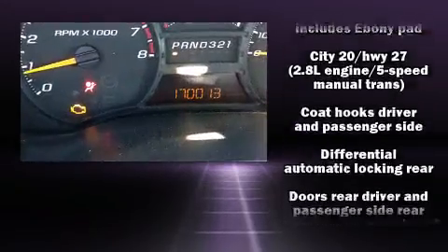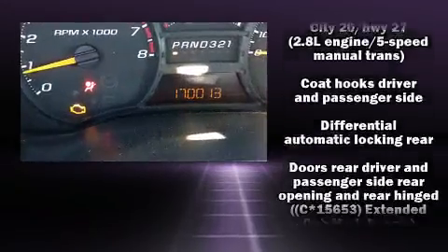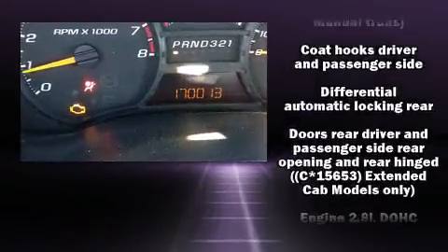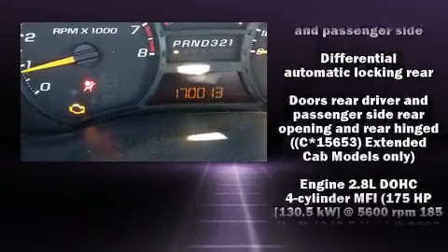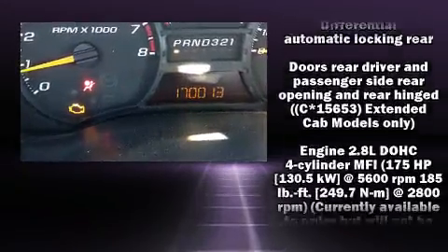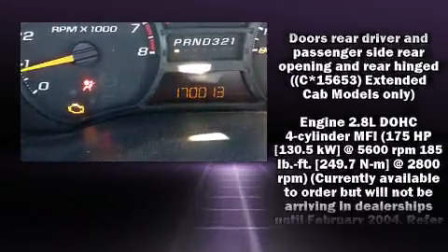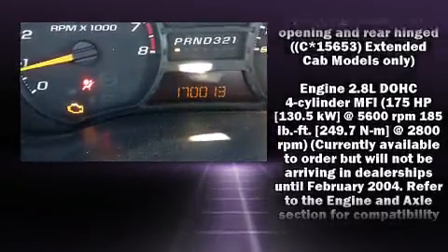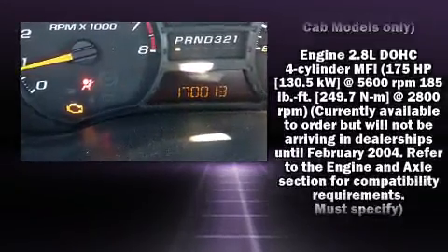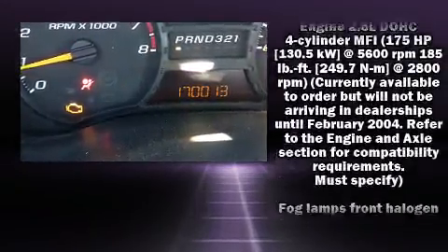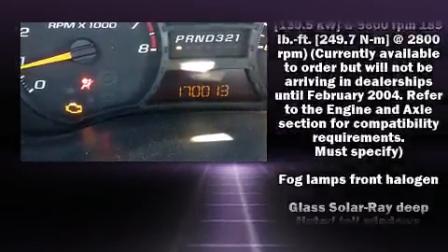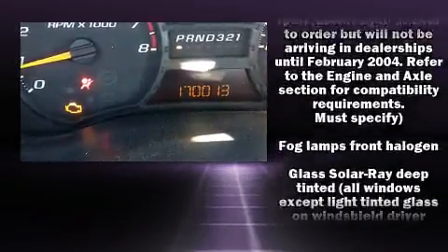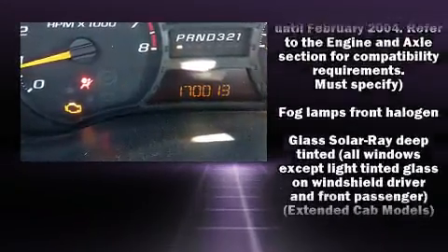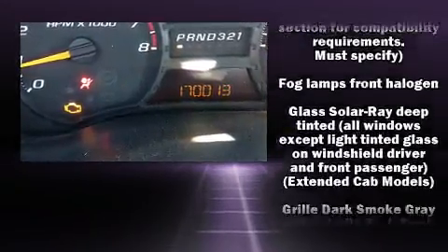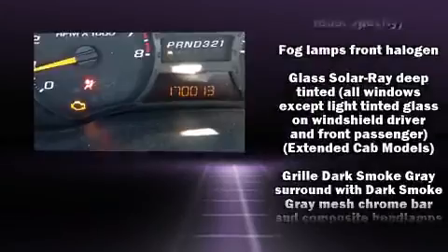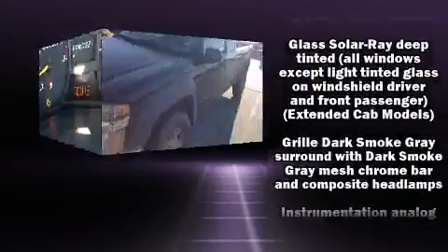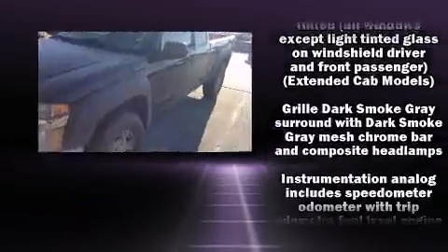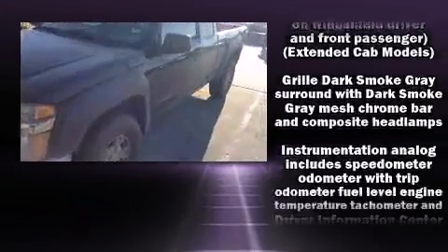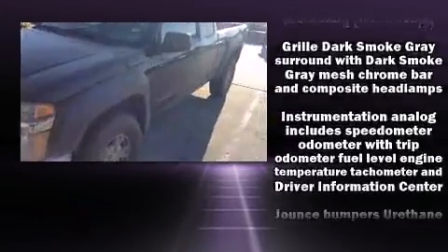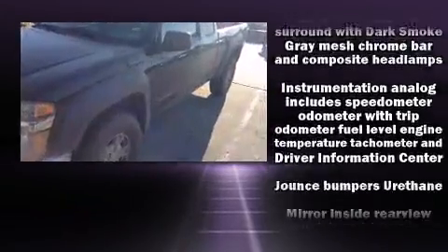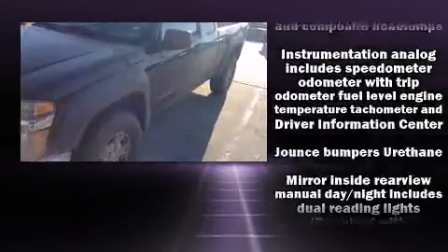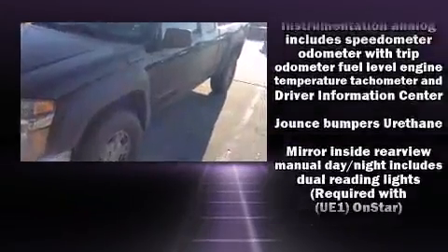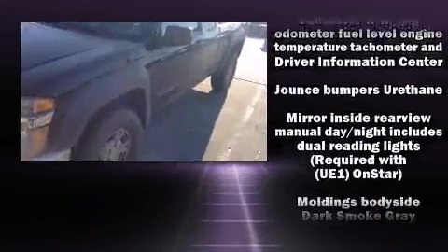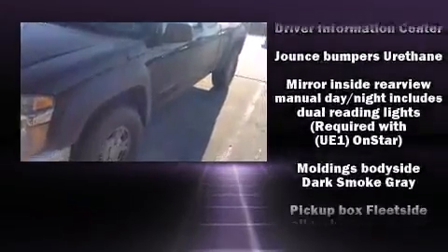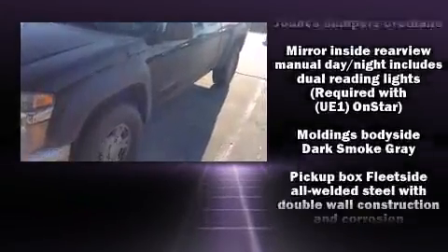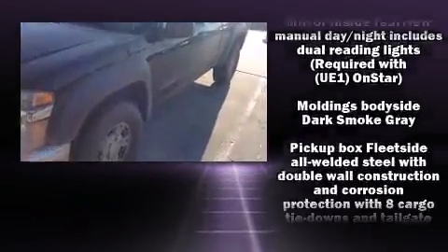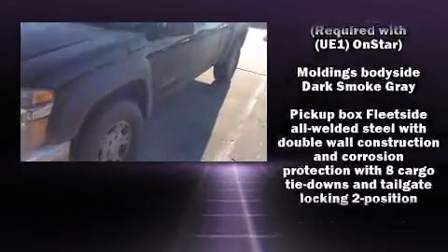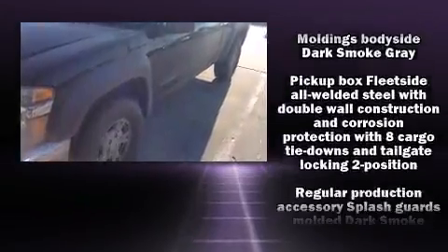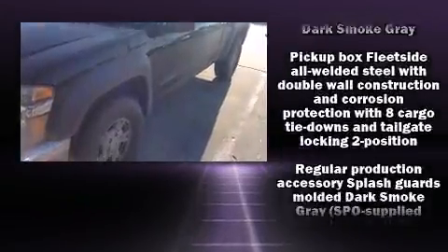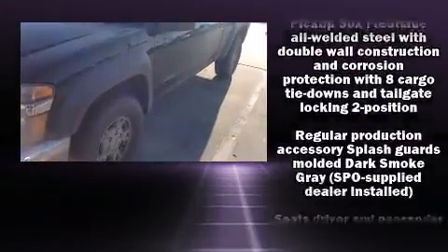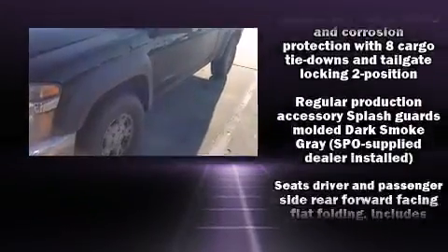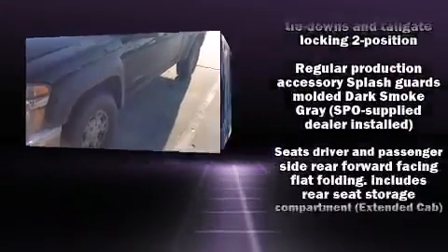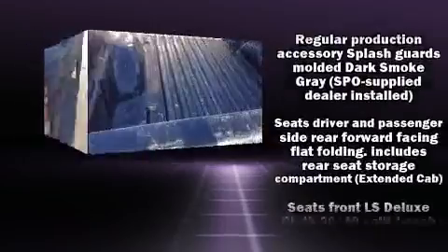Enjoy your favorite music via the stereo system, which includes a CD player with AM-FM radio and six speakers providing excellent sound throughout the cabin.